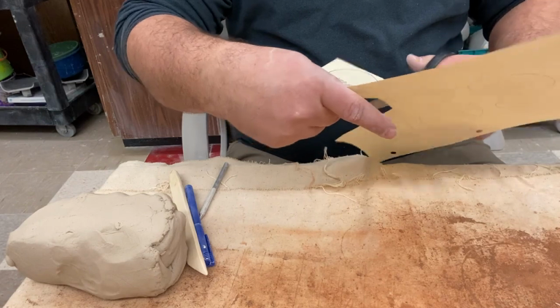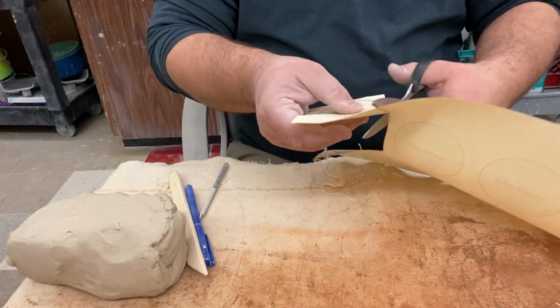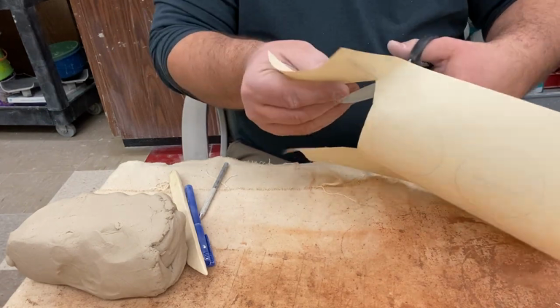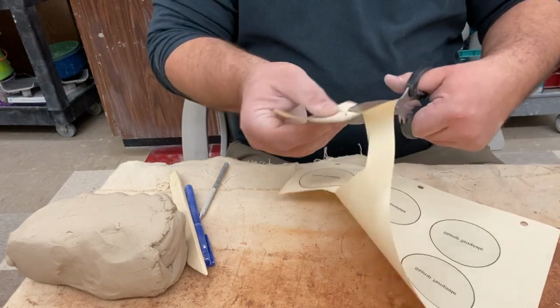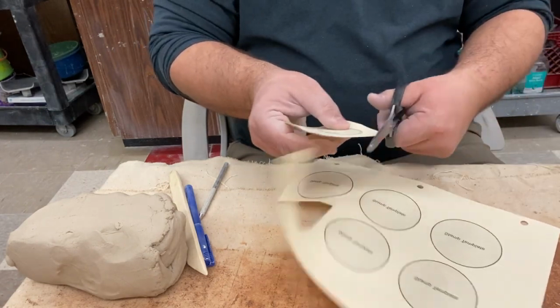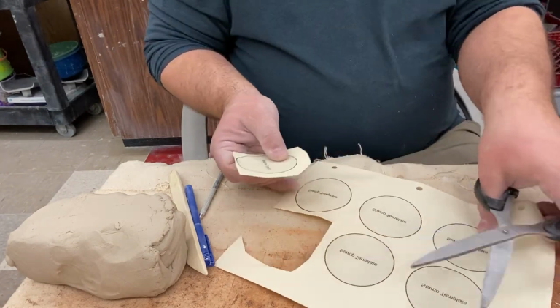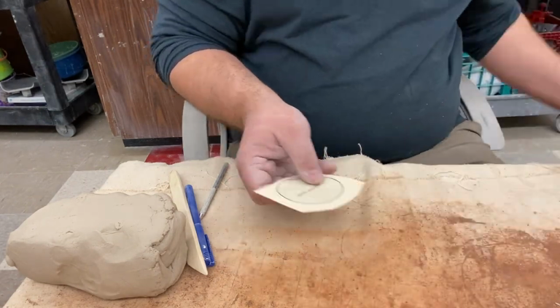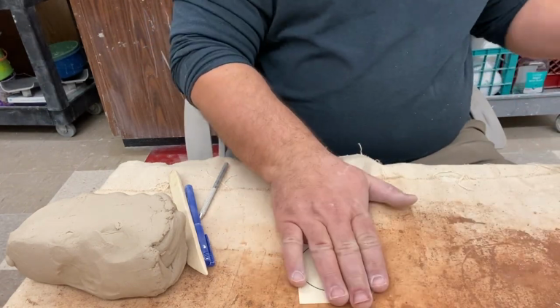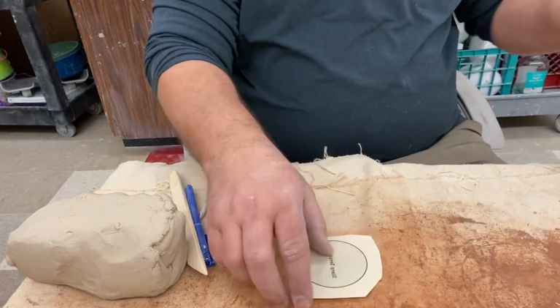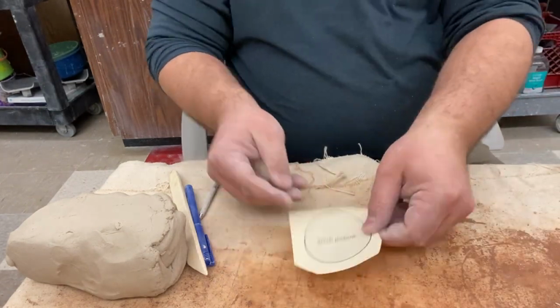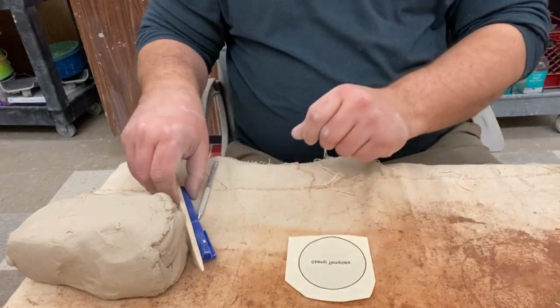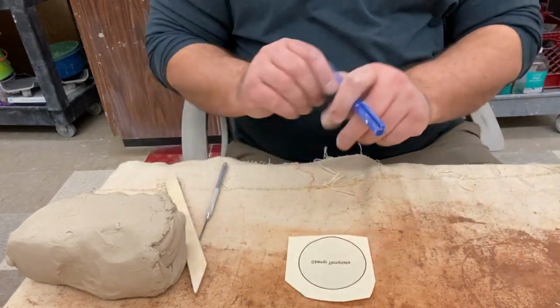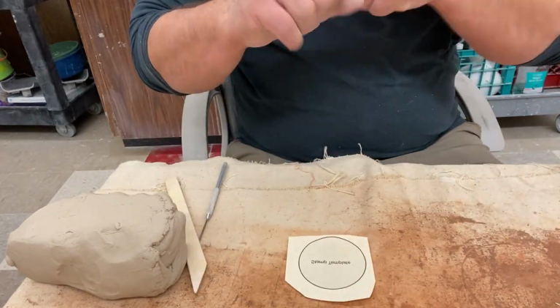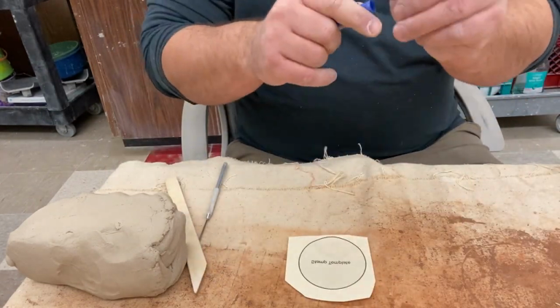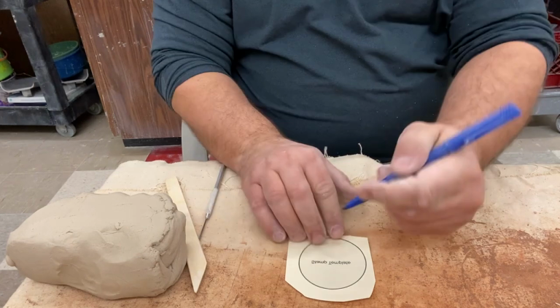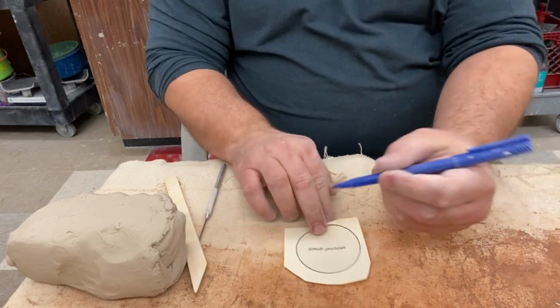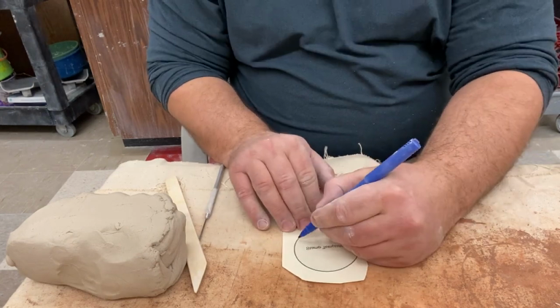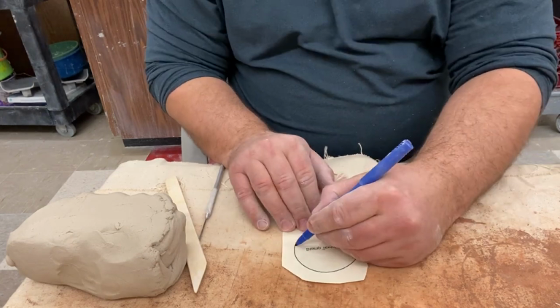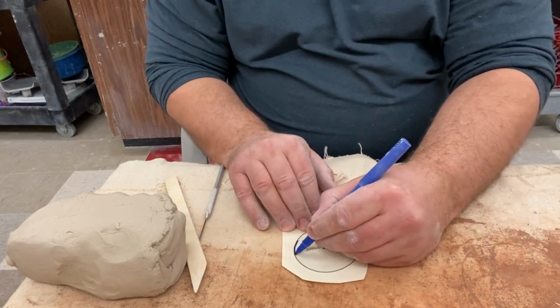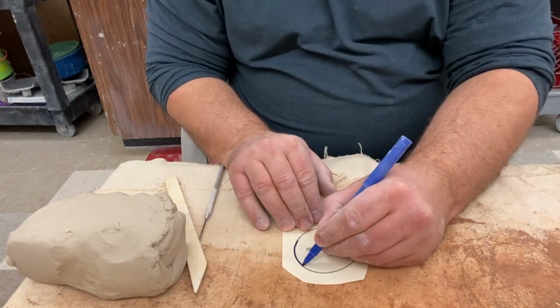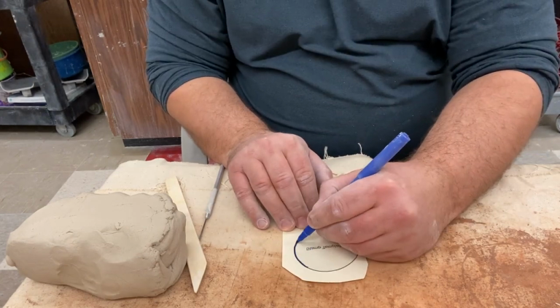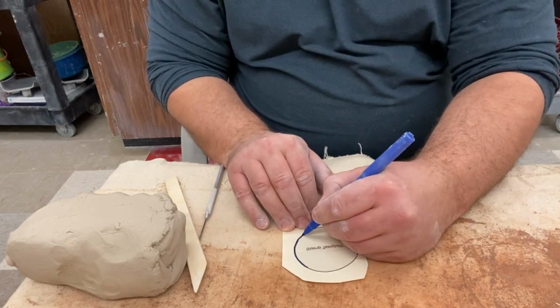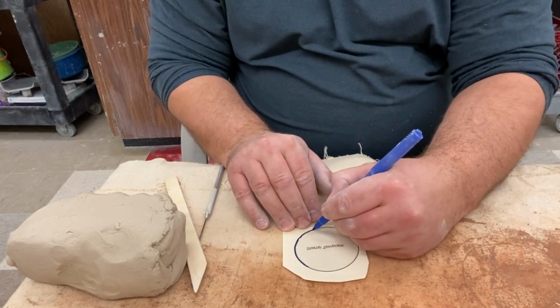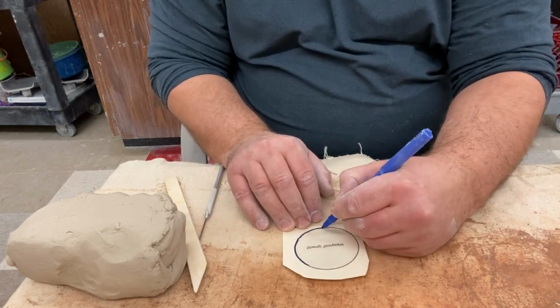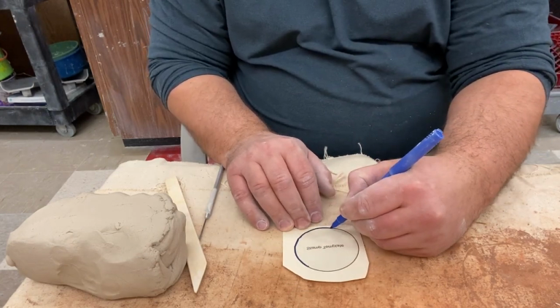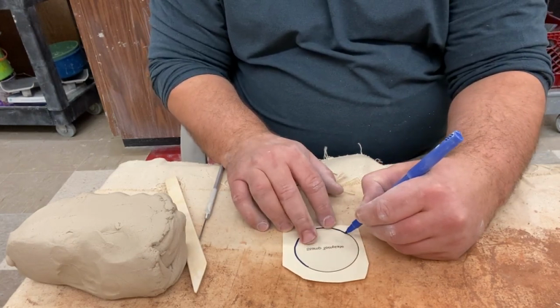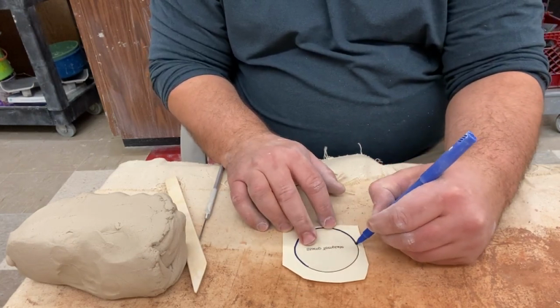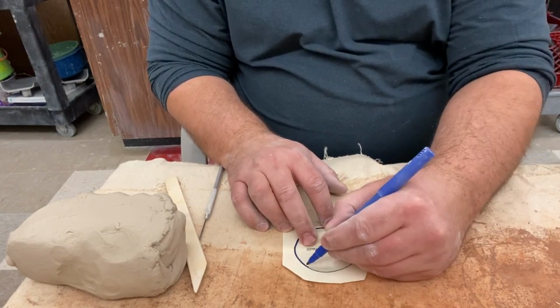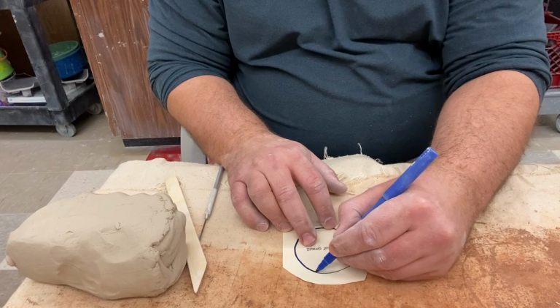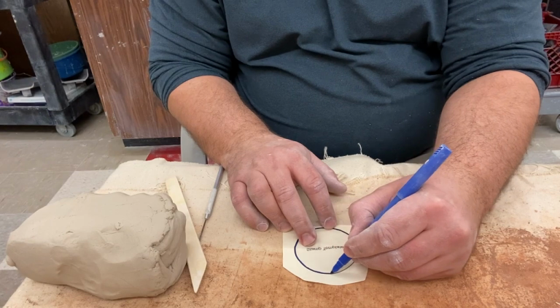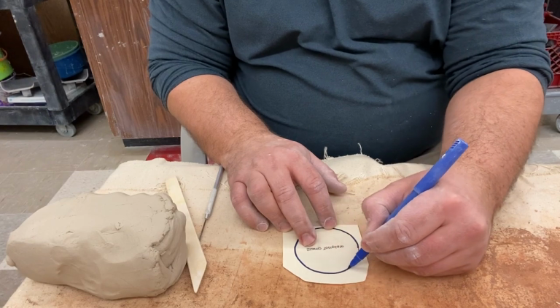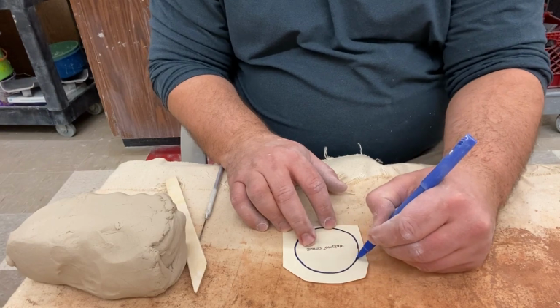If the template hasn't been cut out for you already, go ahead and cut that out. Then we're going to take the felt tip marker and trace around the outside. This shouldn't be a Sharpie — it should just be a real cheap felt tip marker.